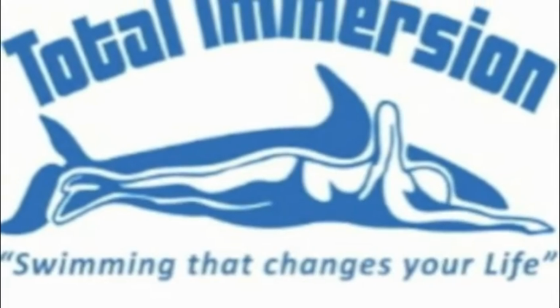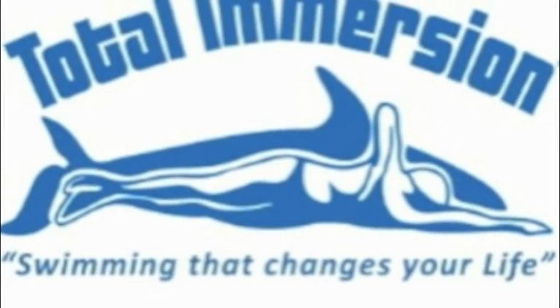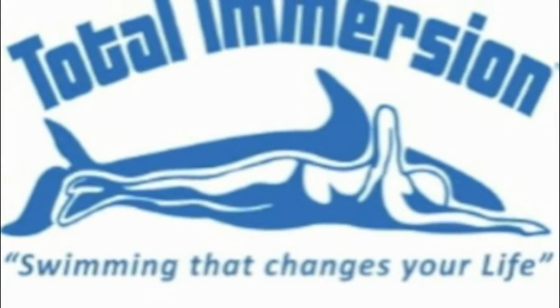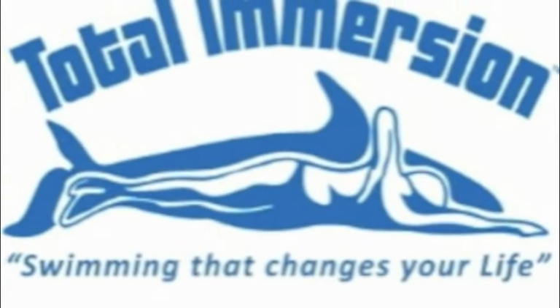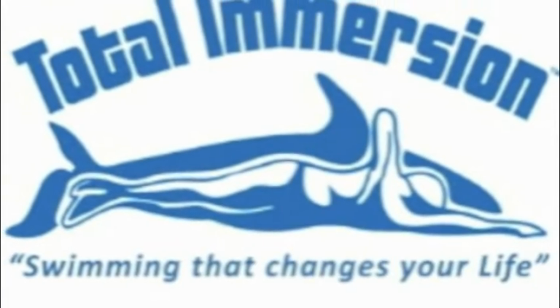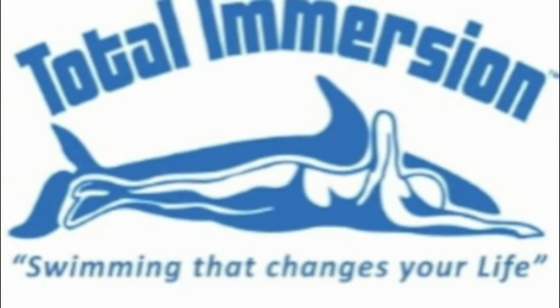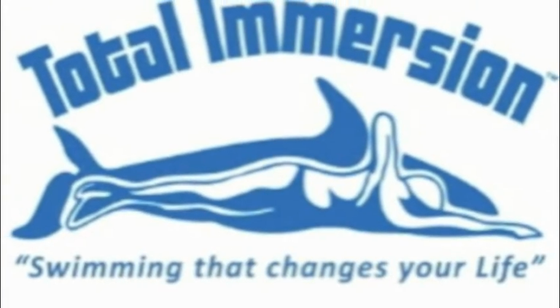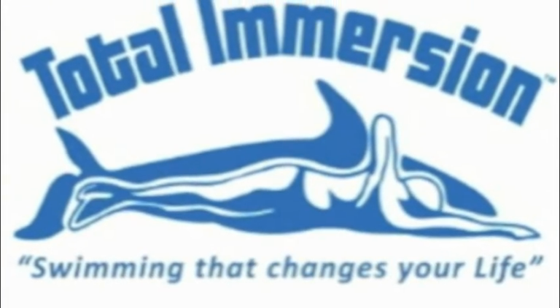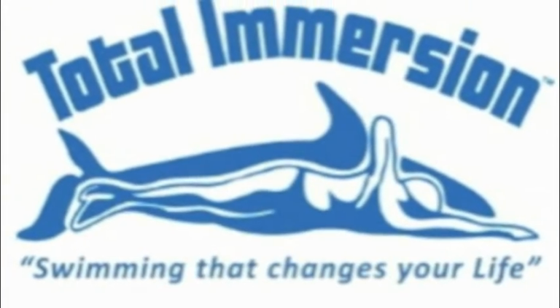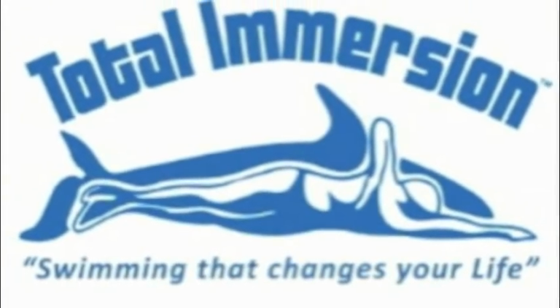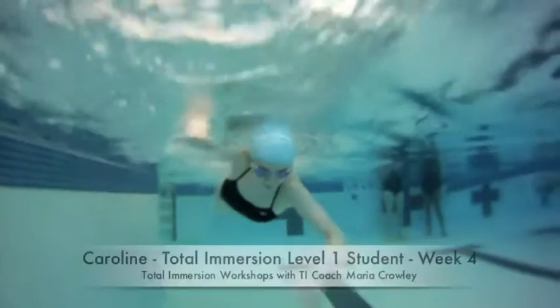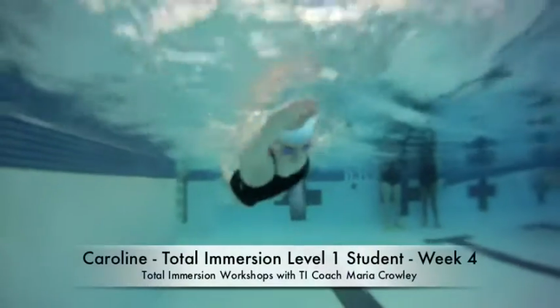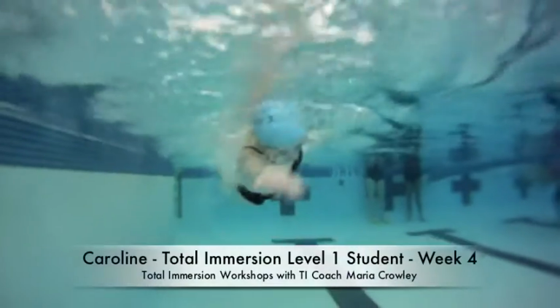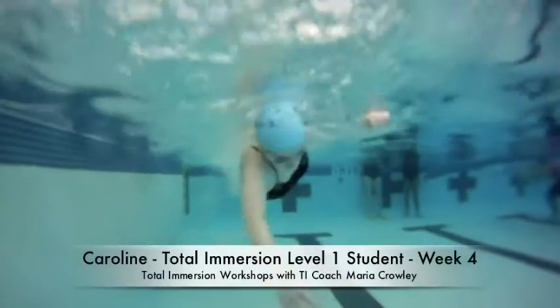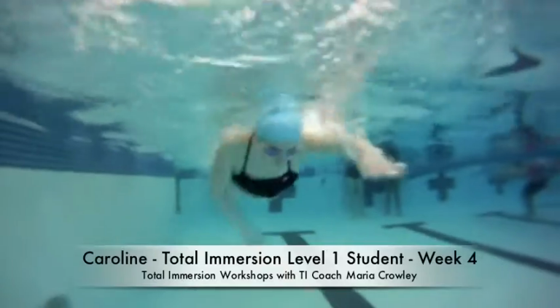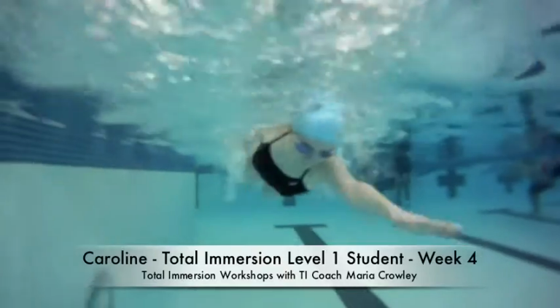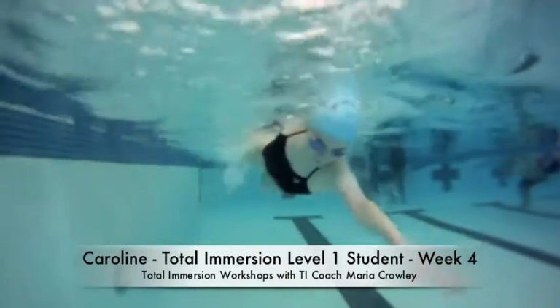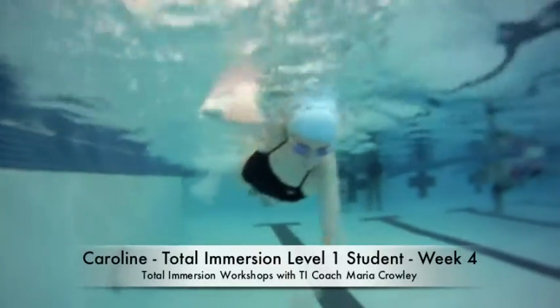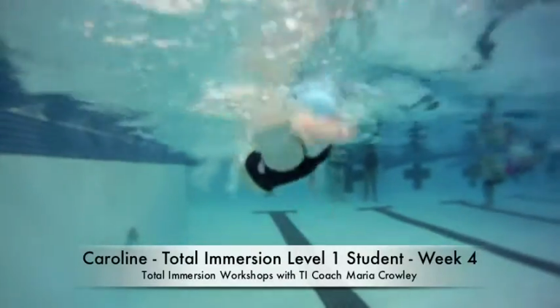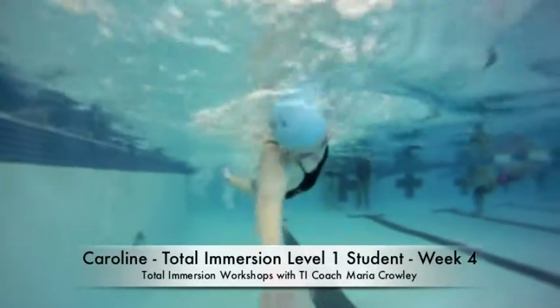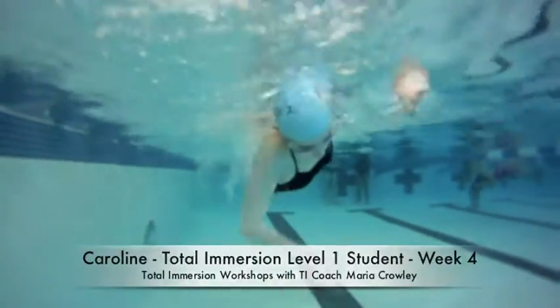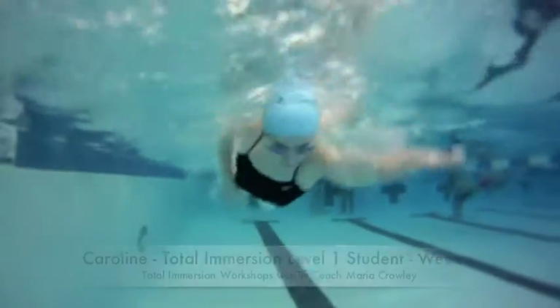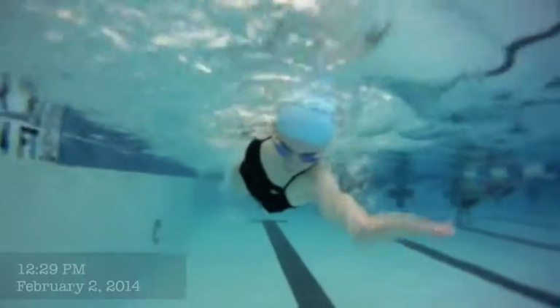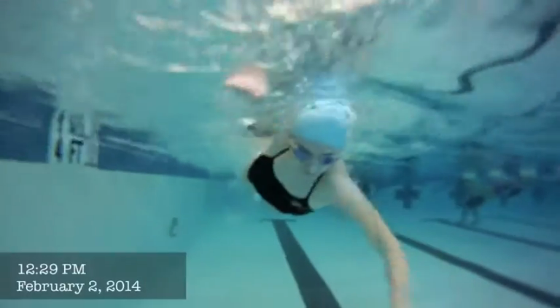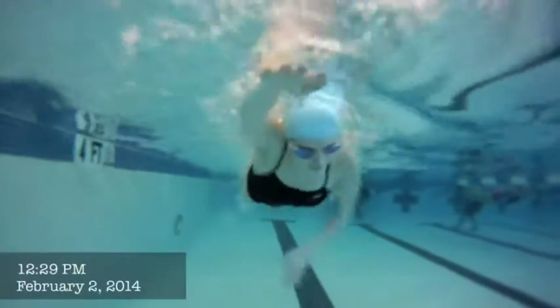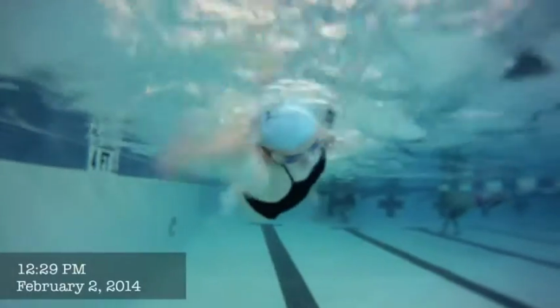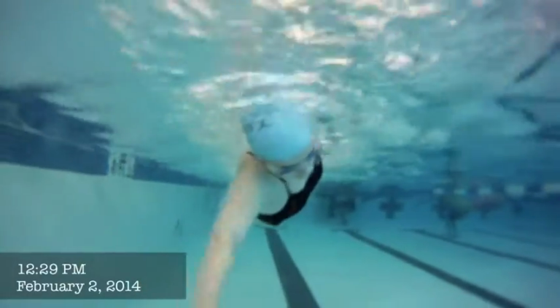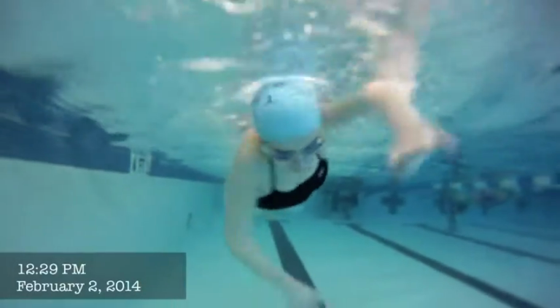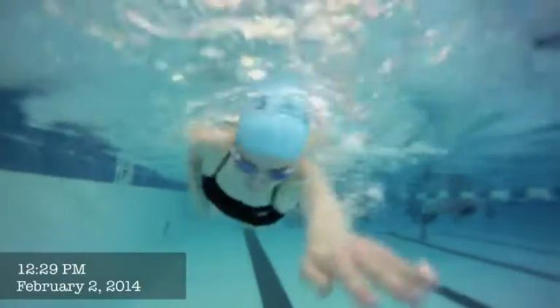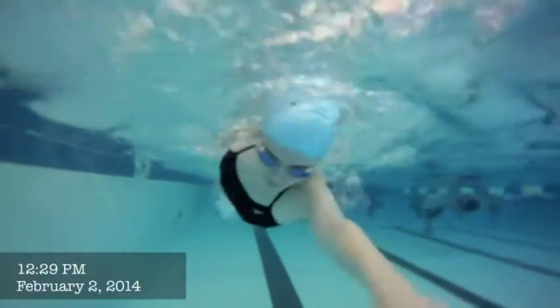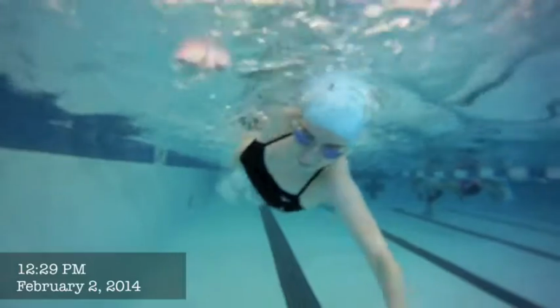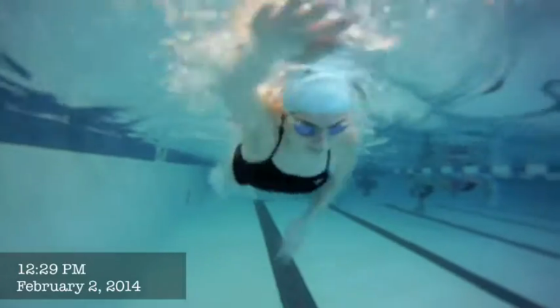This is Caroline and Caroline's looking really good. I want to focus on two things here, Caroline: your entrance and your patience.